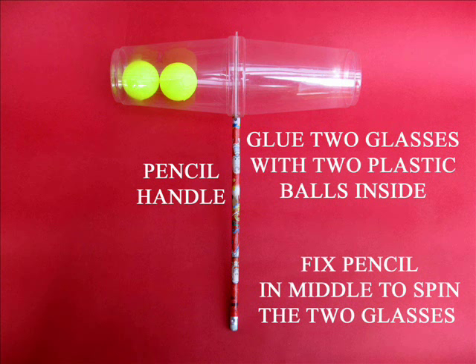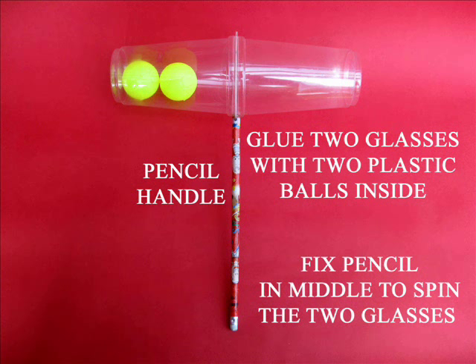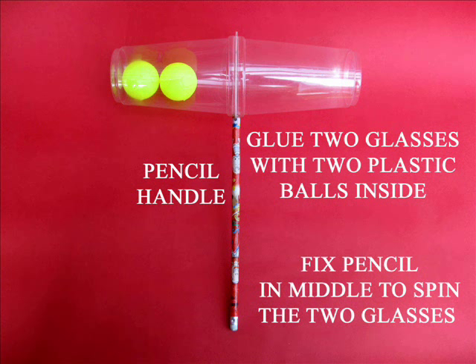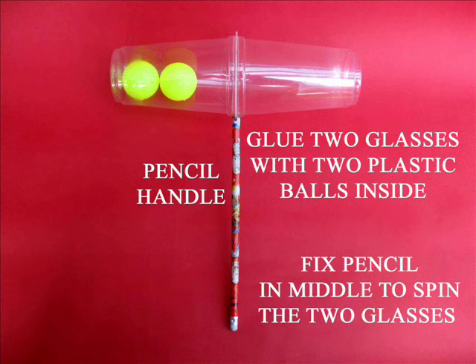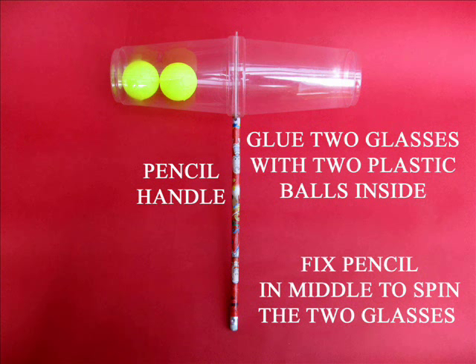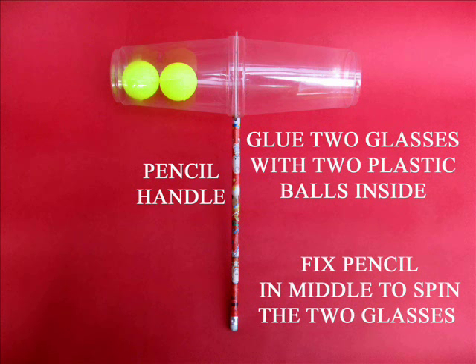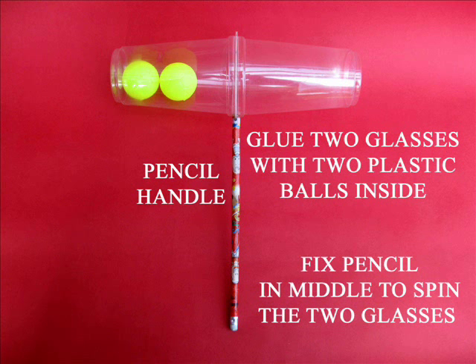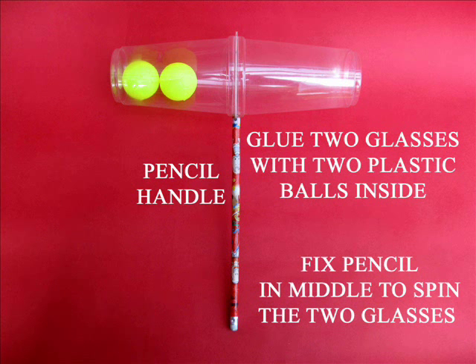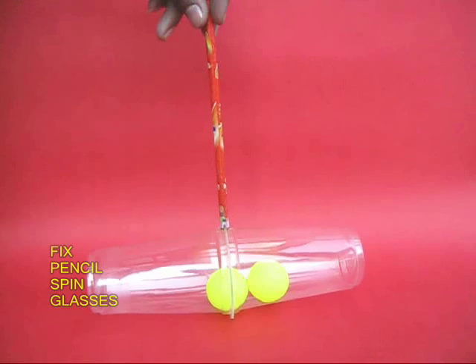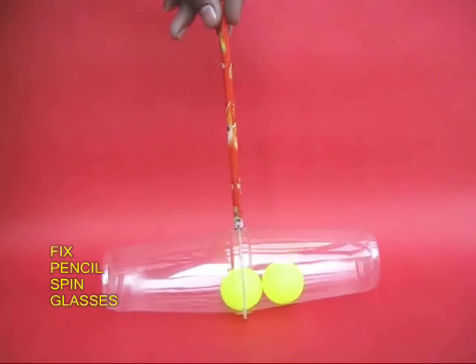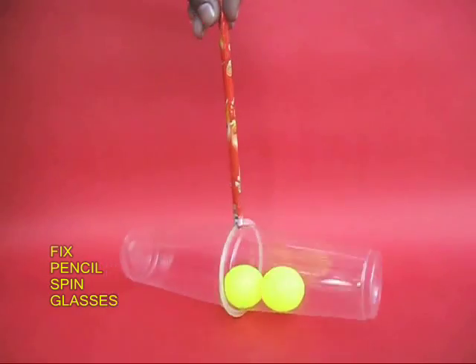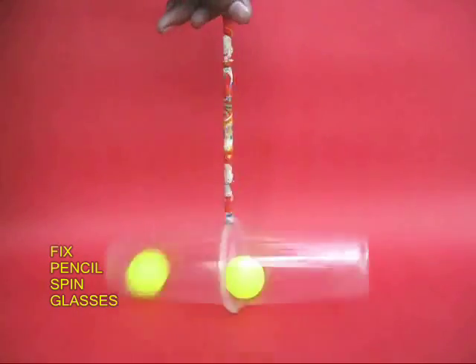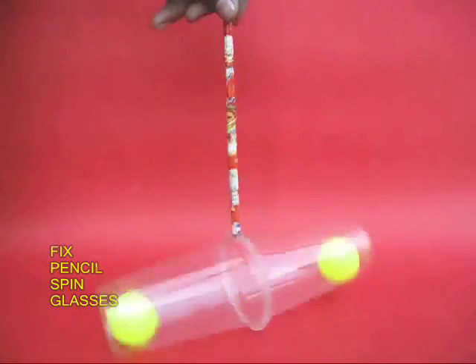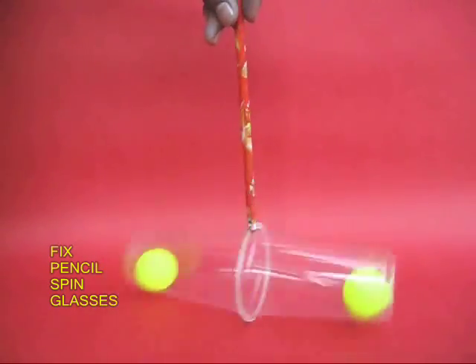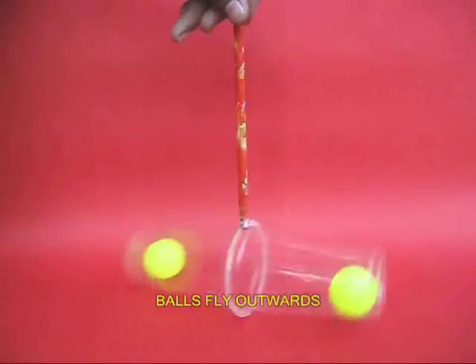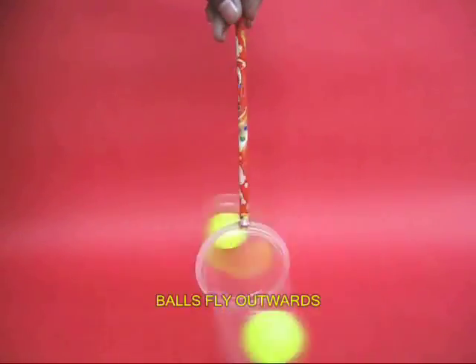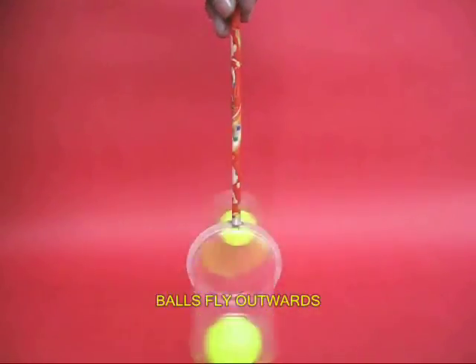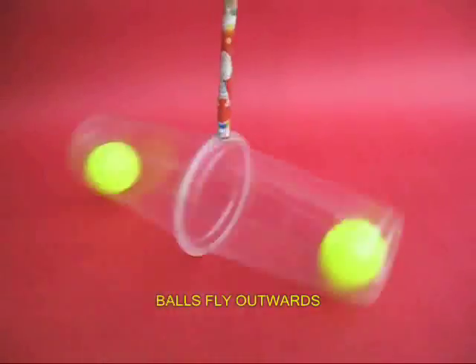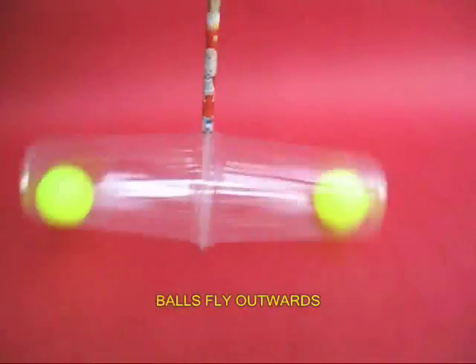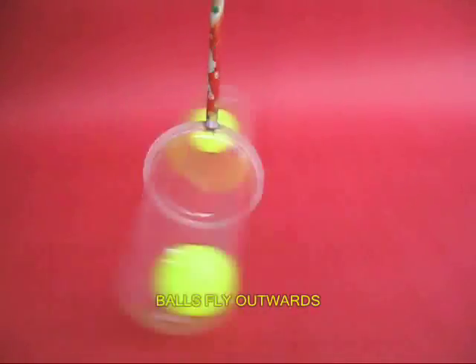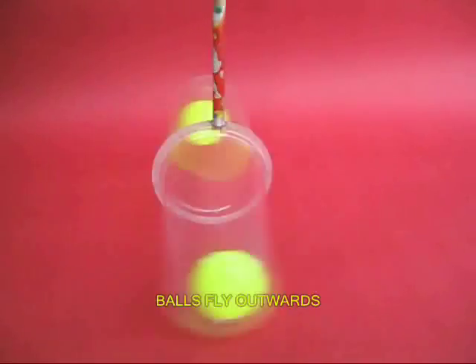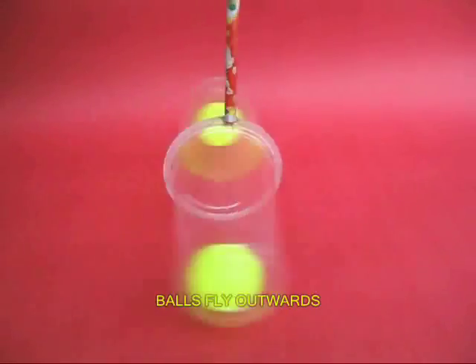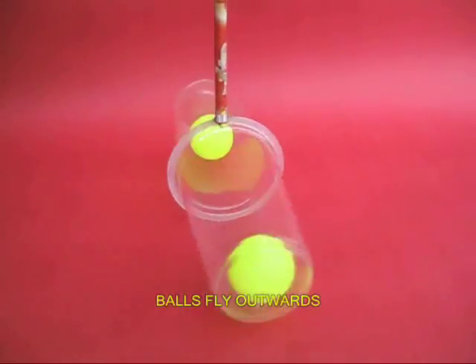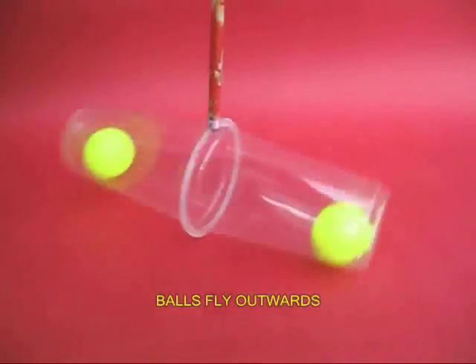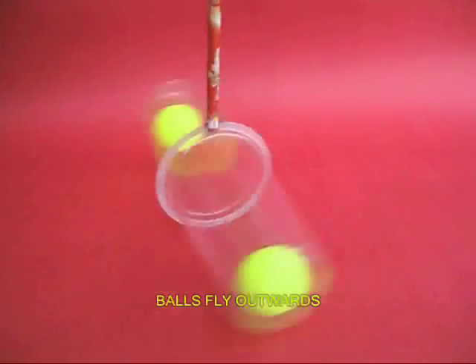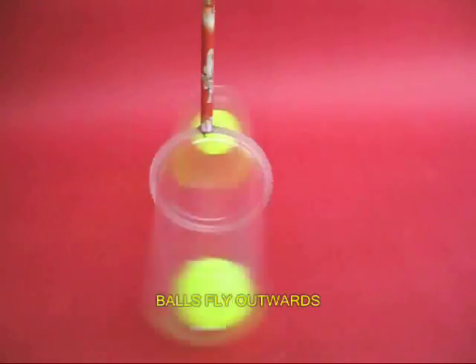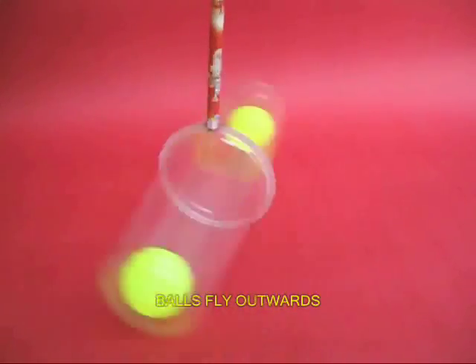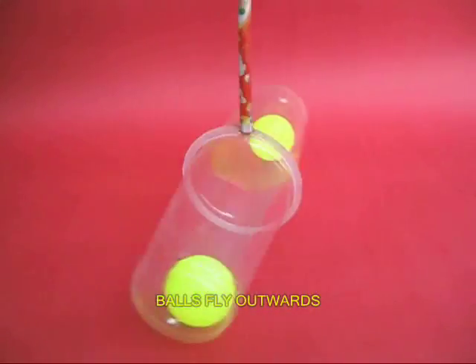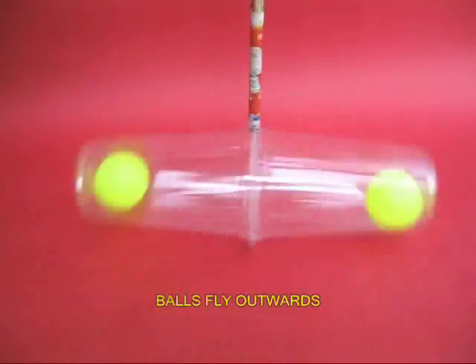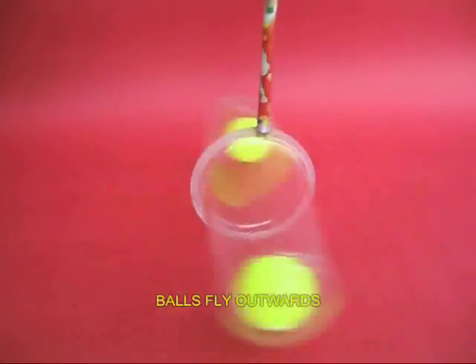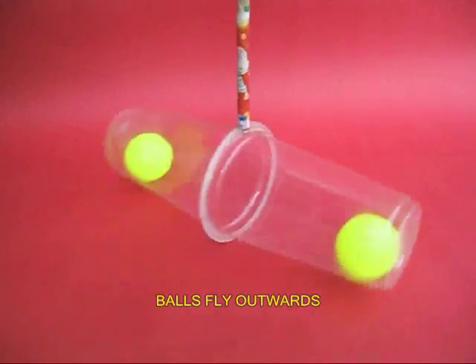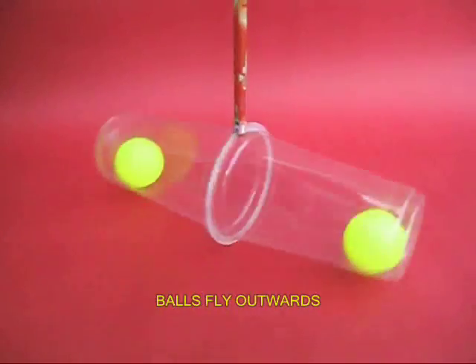You can also attach a pencil to this assembly. Place both the glasses on the floor and spin them, and you would be surprised that both the balls fly outwards and go towards the bottom of the glasses.